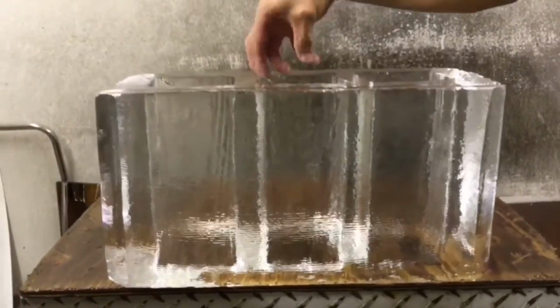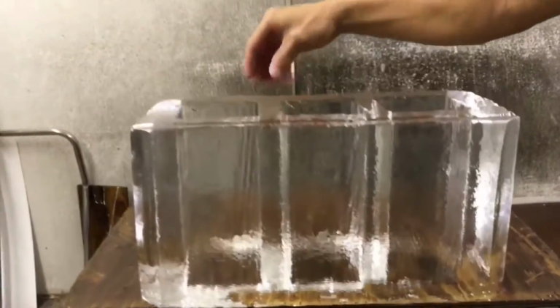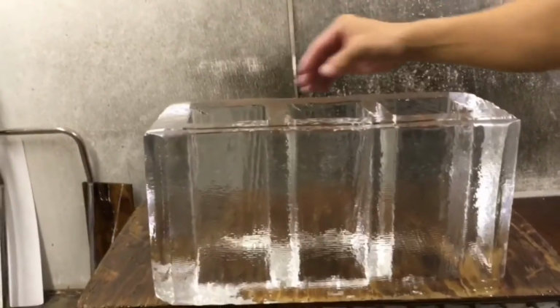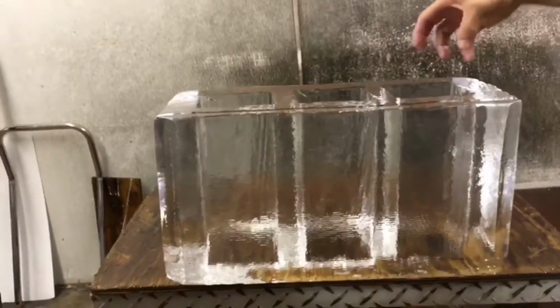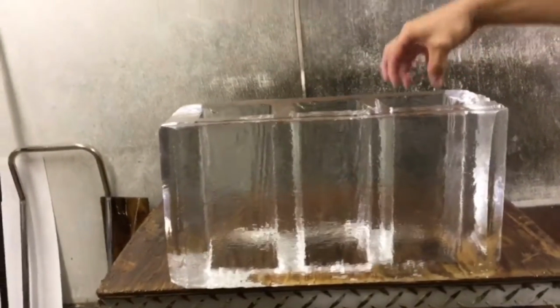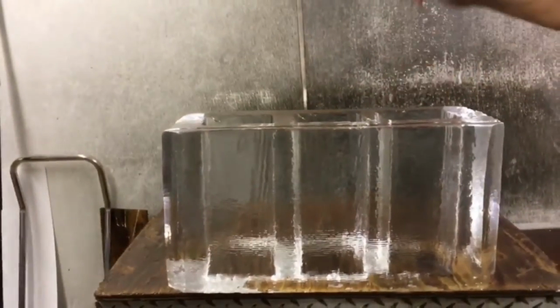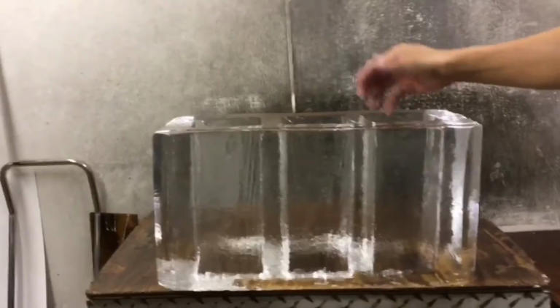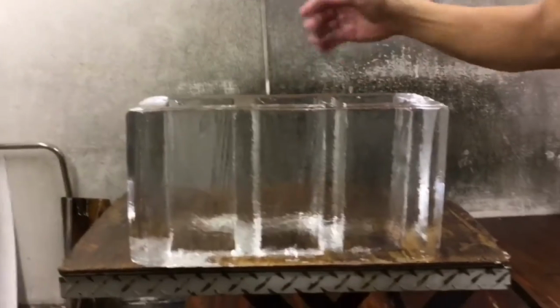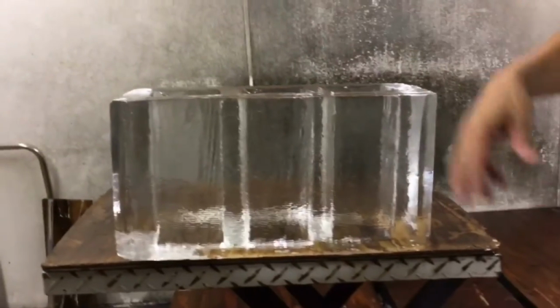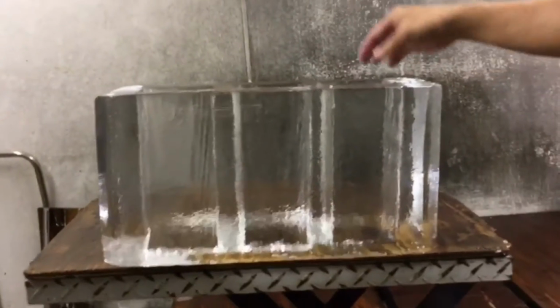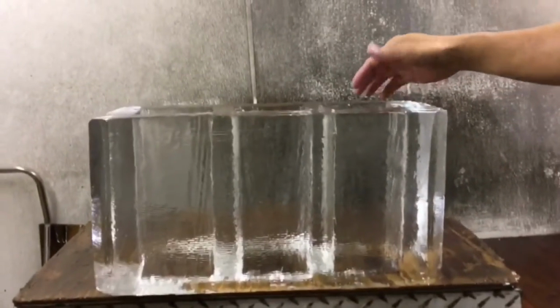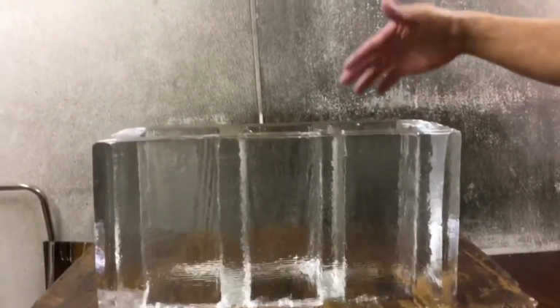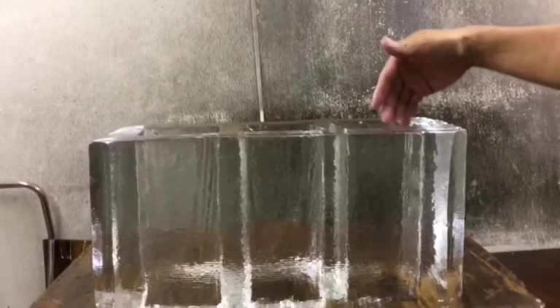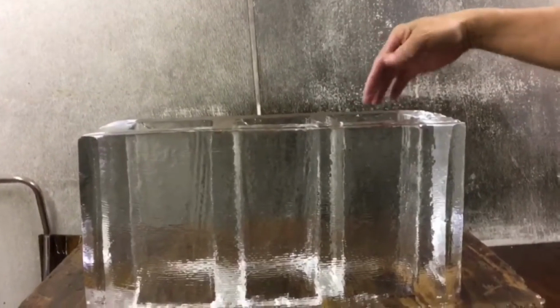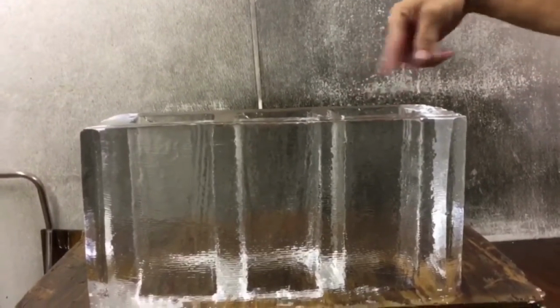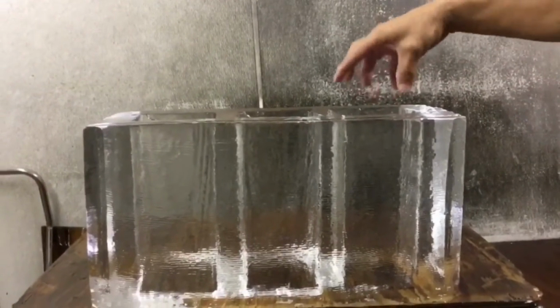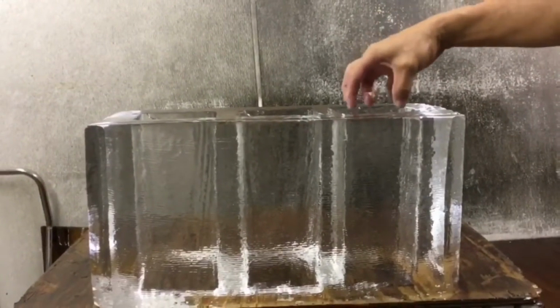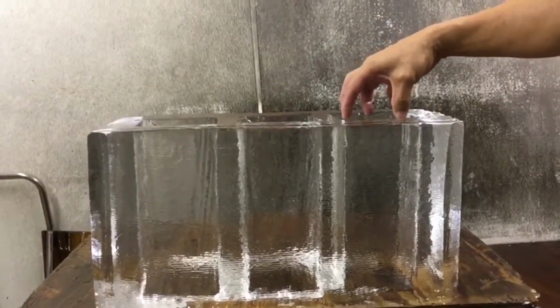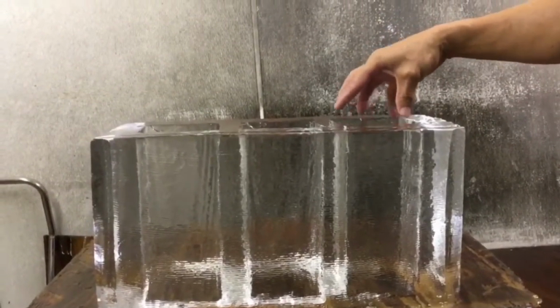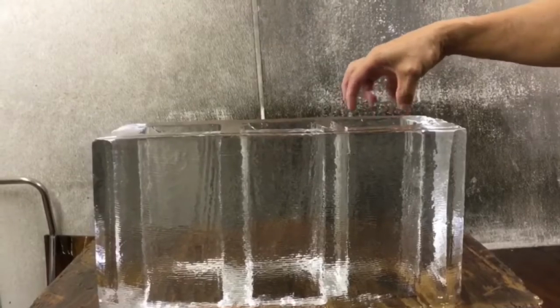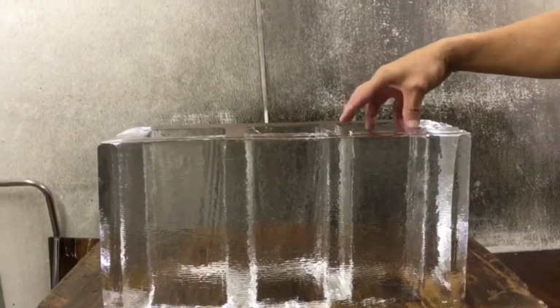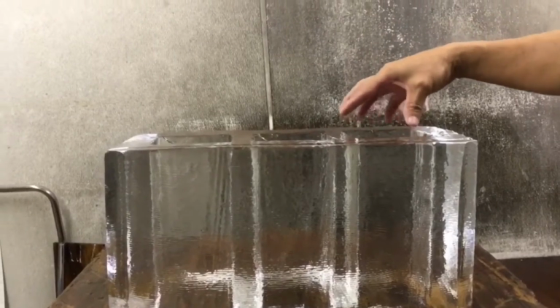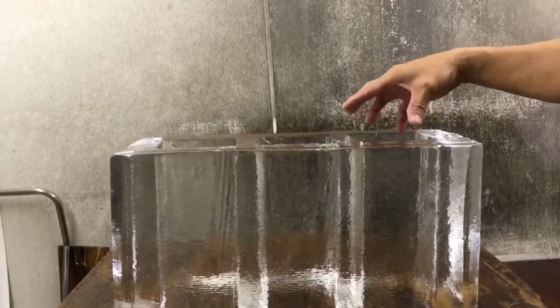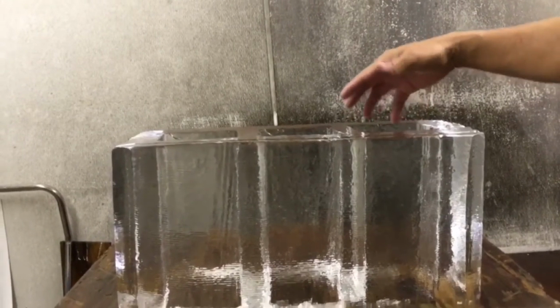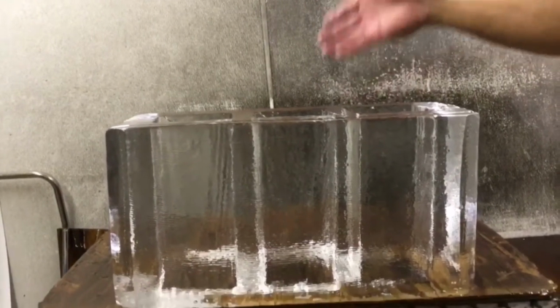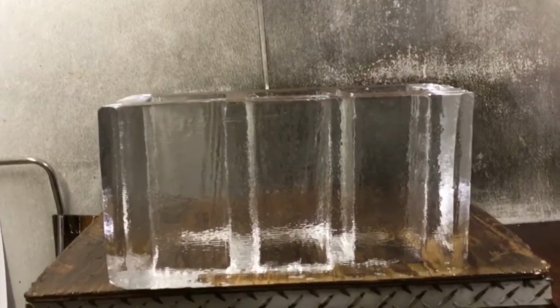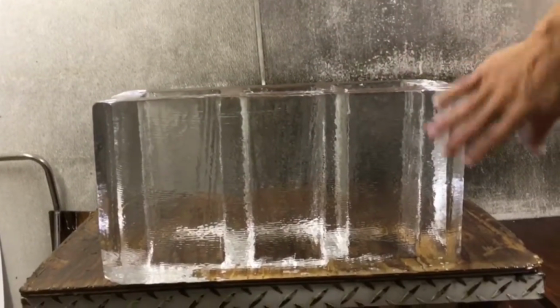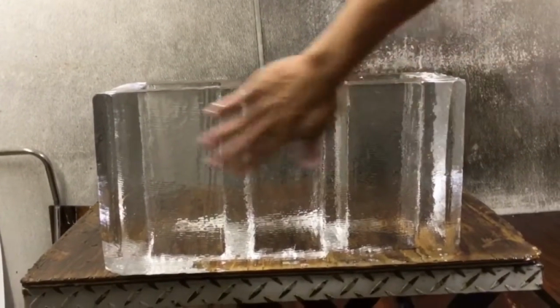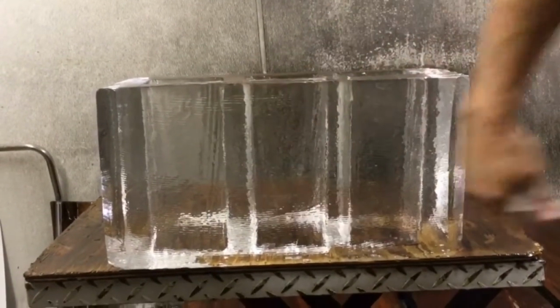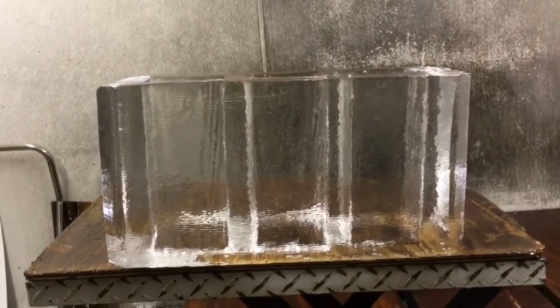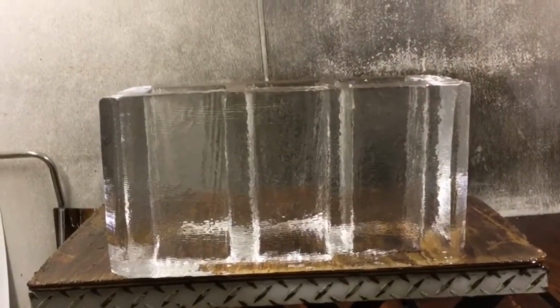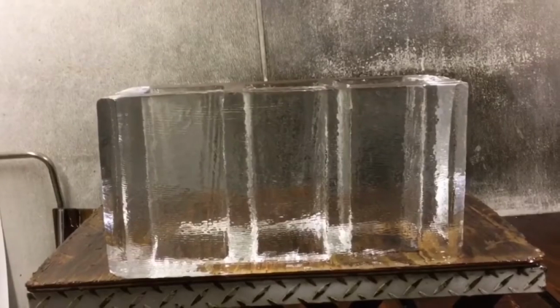Round bottles can fit in, square bottles can fit in — squares are actually better. It's so much faster. I used to try to cut rounds but it was way too hard and took too long. But it's super clean and super fast and easy.